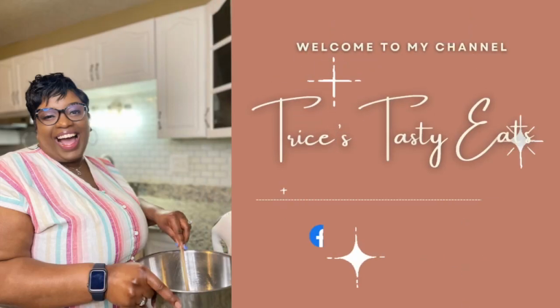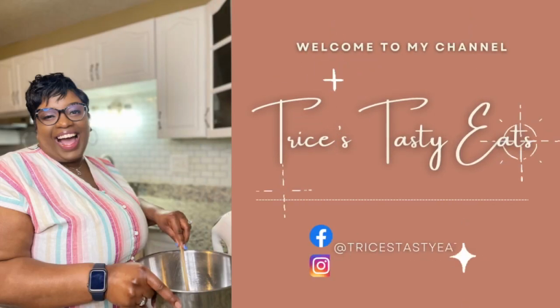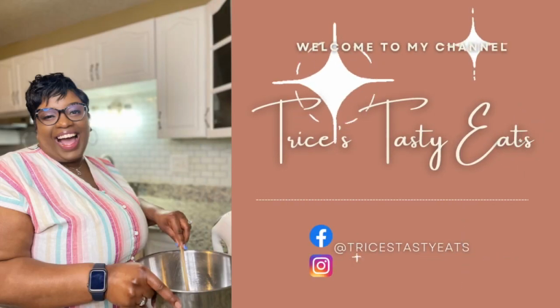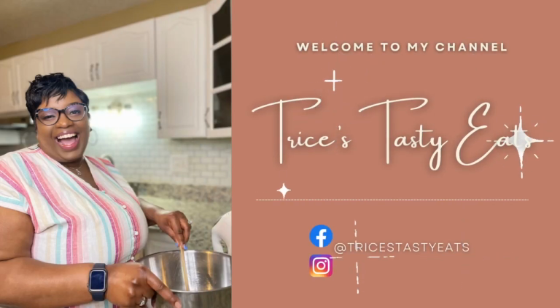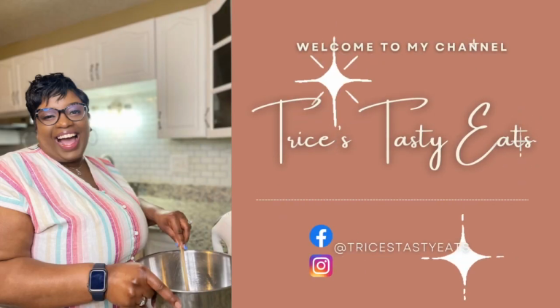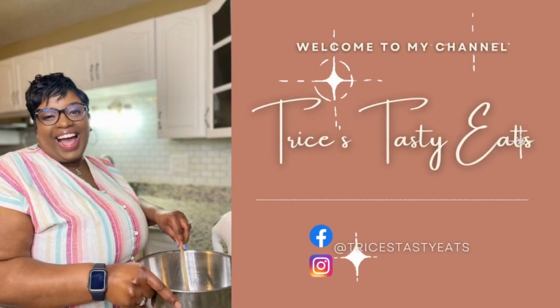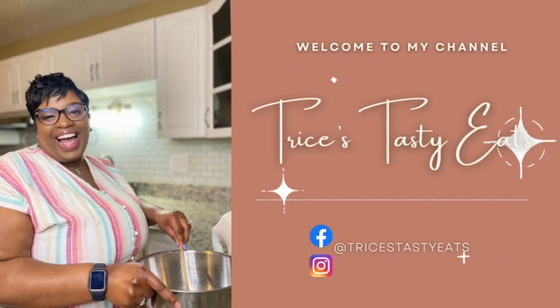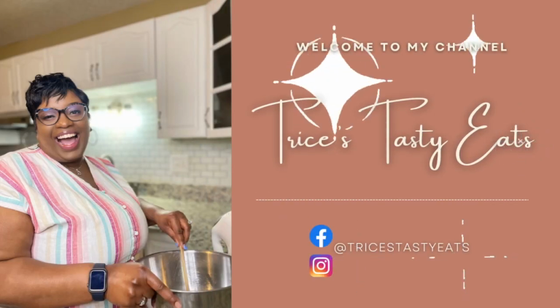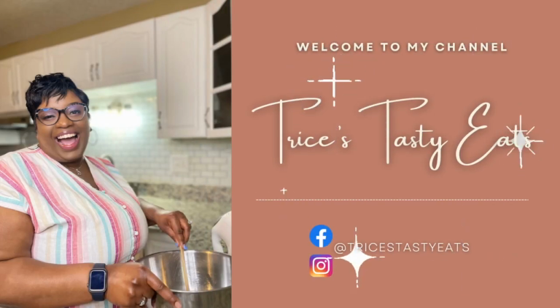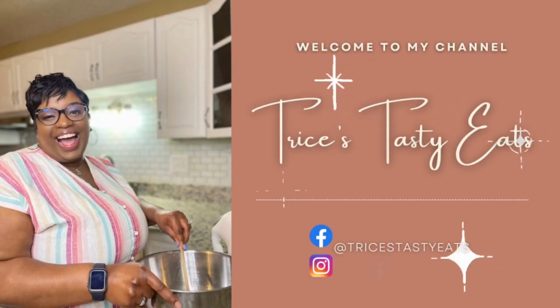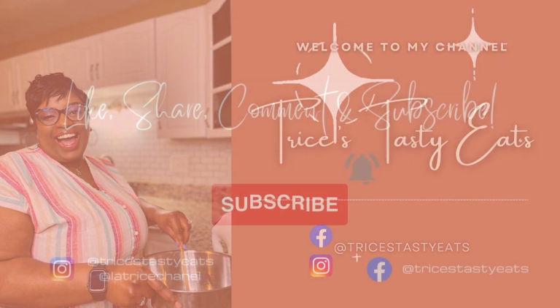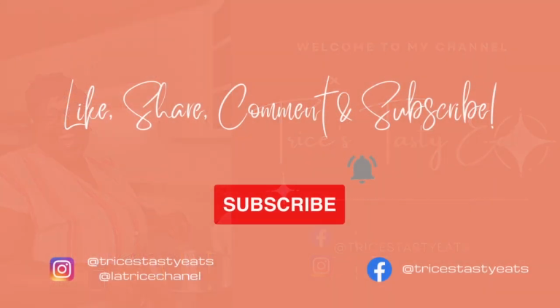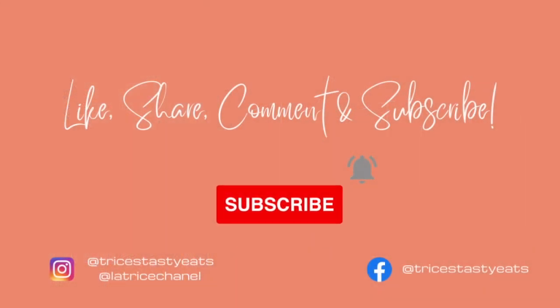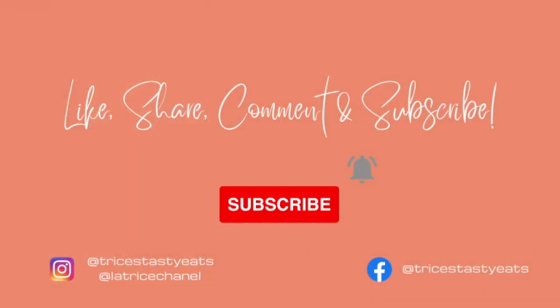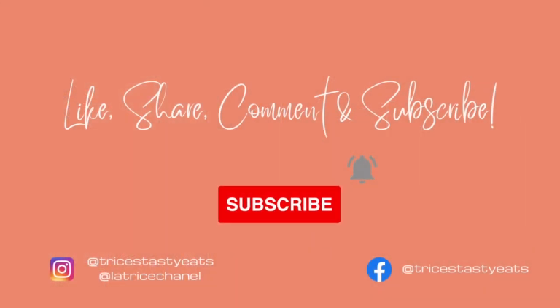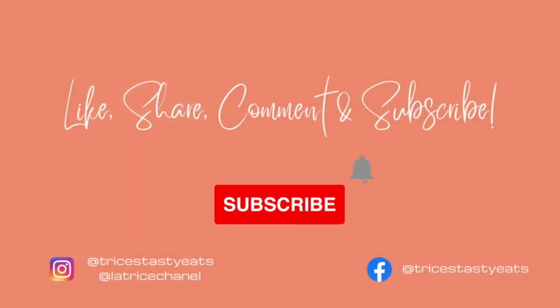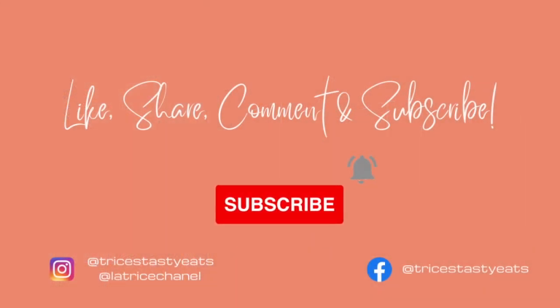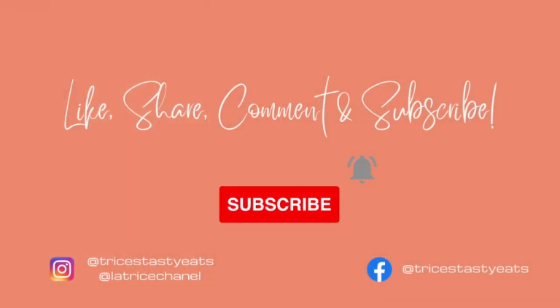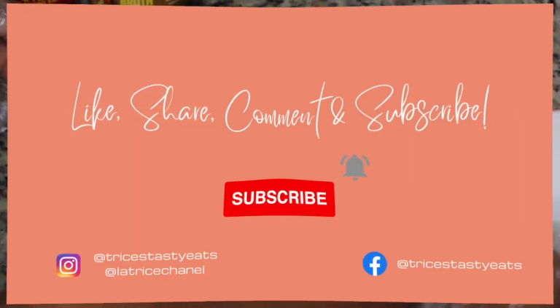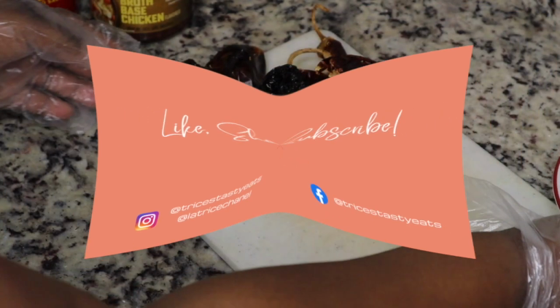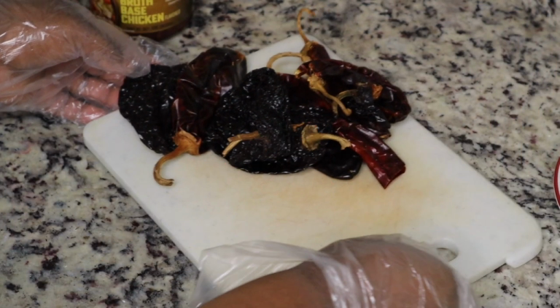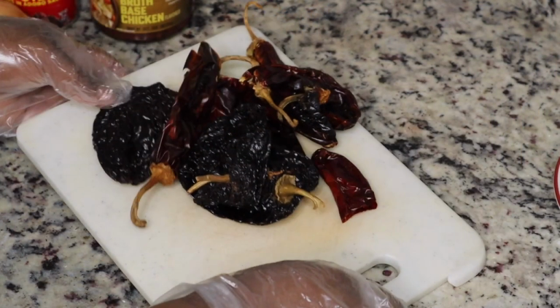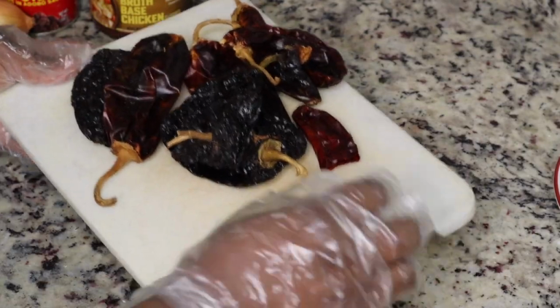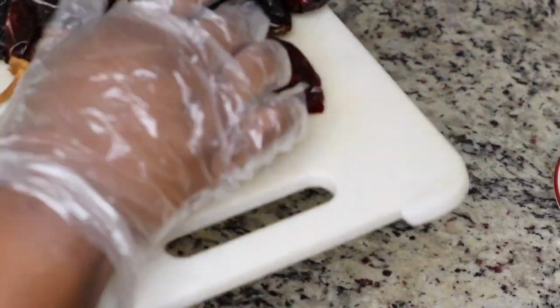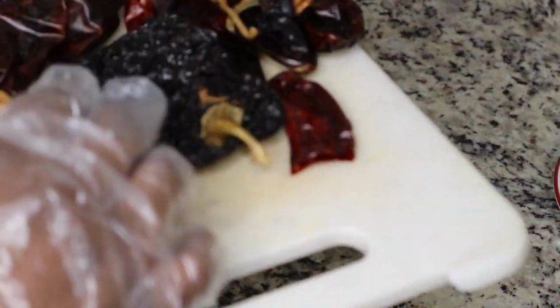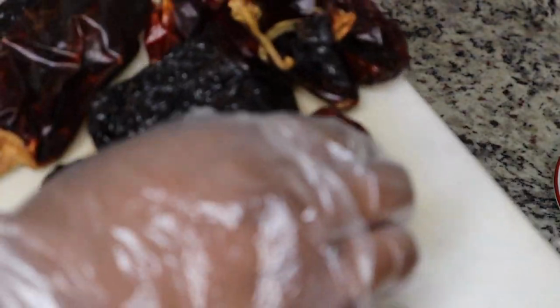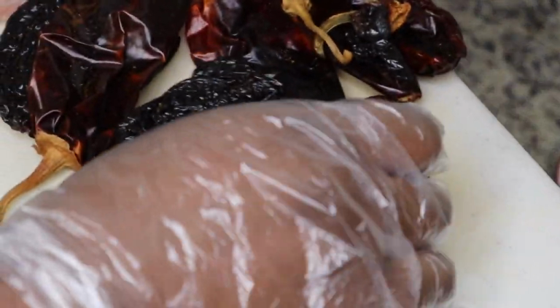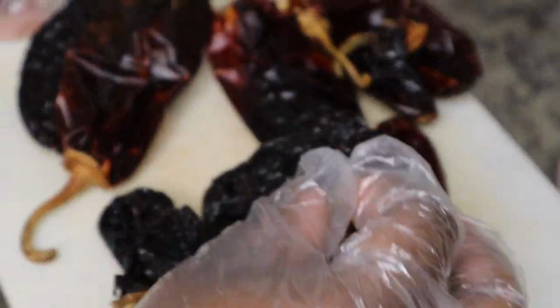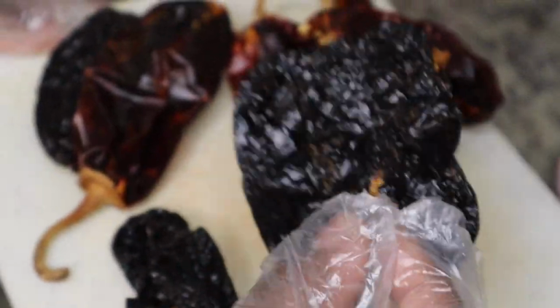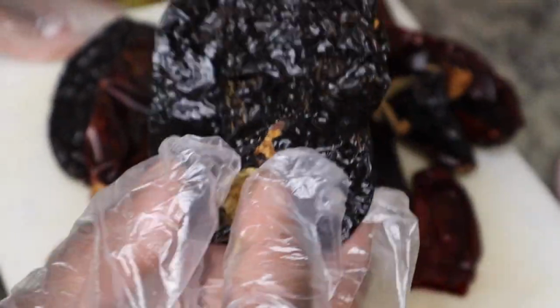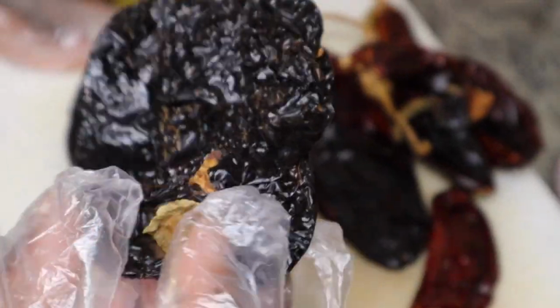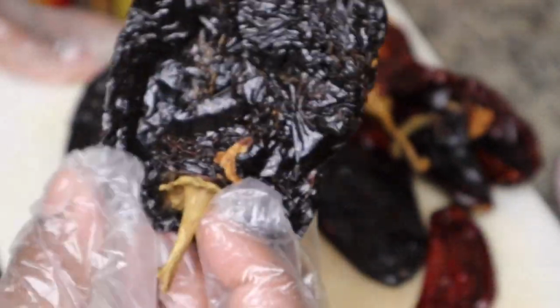Hey guys, so today we're making some barbacoa in the slow cooker. Please make sure you like, share, comment, and subscribe. Let's get started with the recipe. Today I decided to make another Mexican dish because y'all know I like making Mexican food.